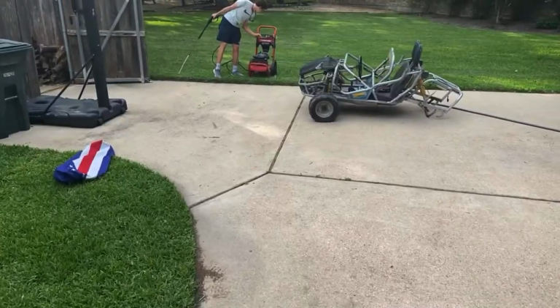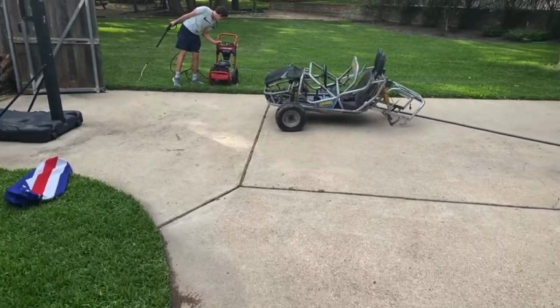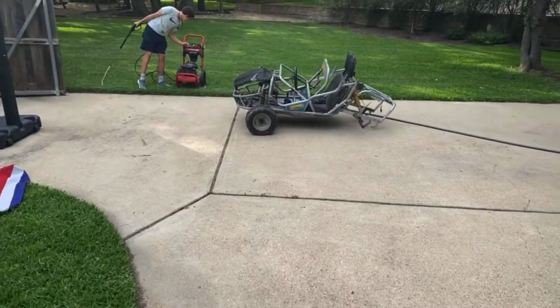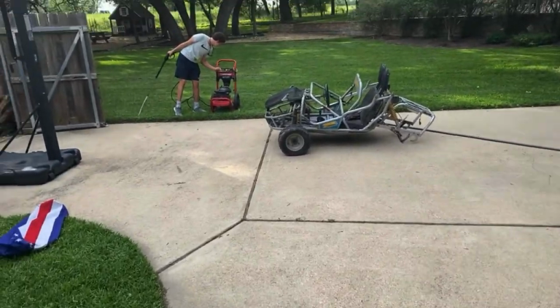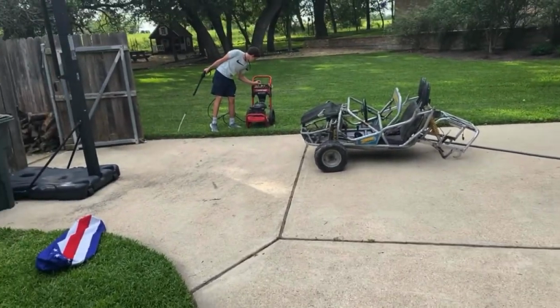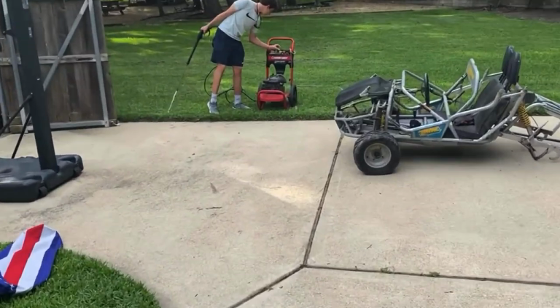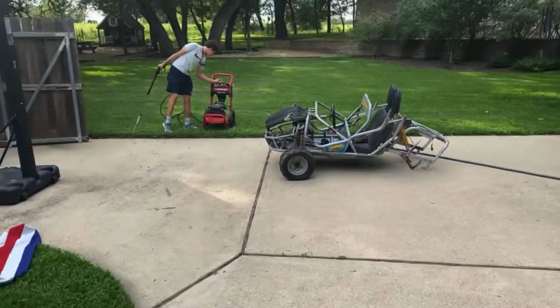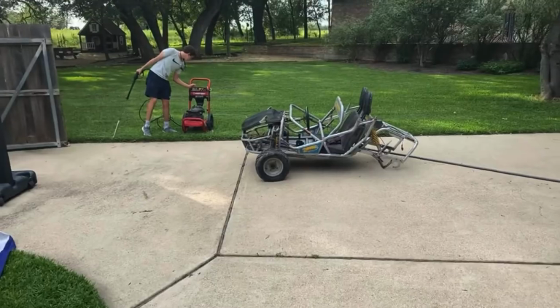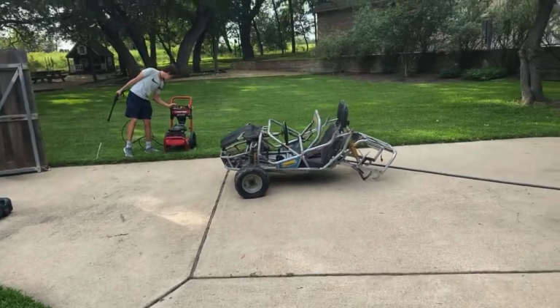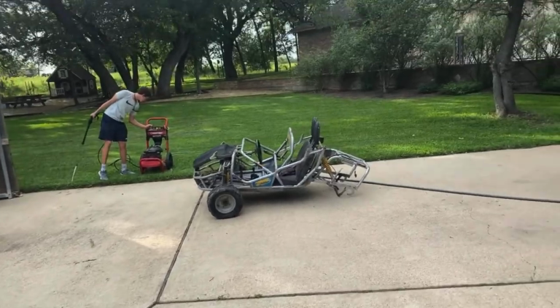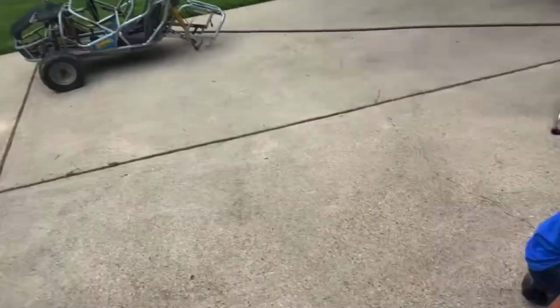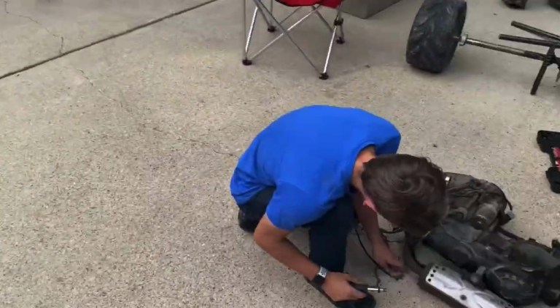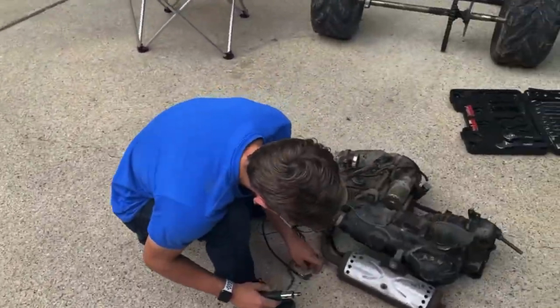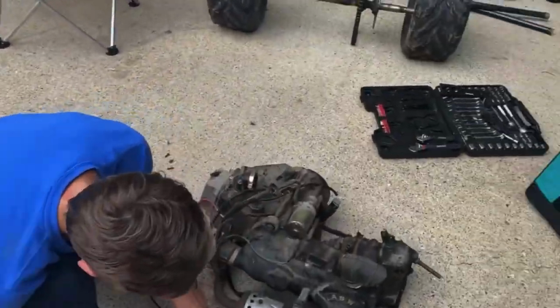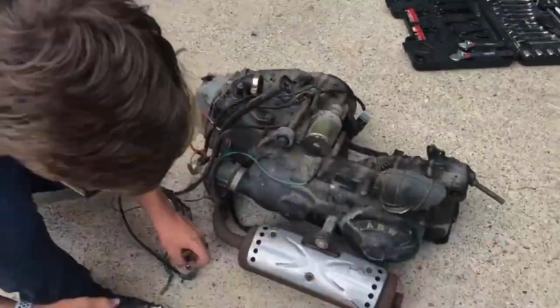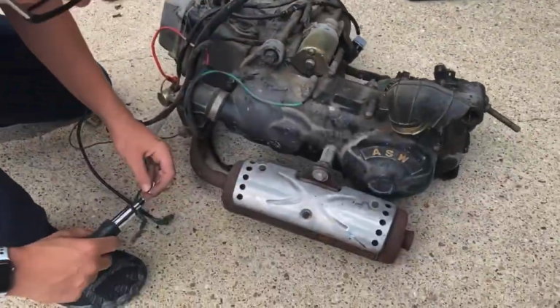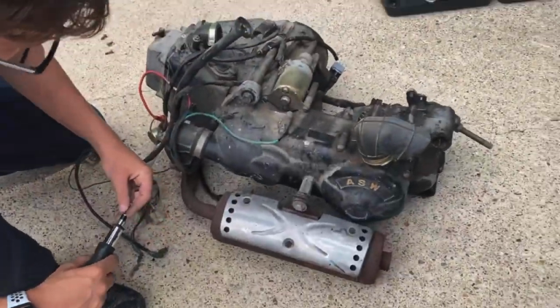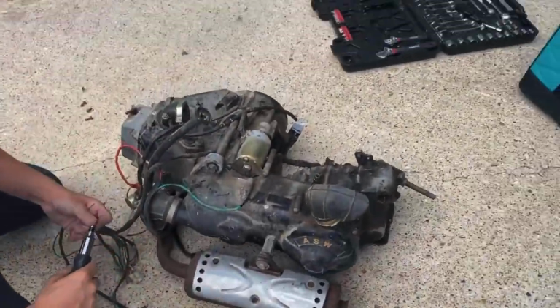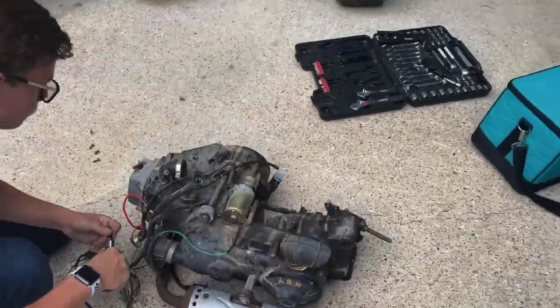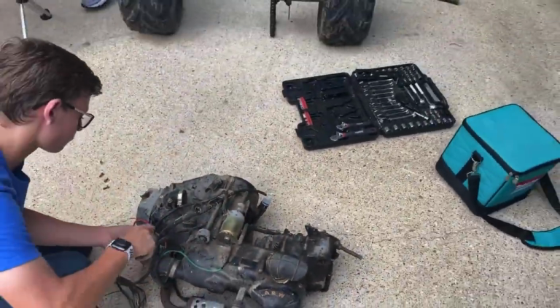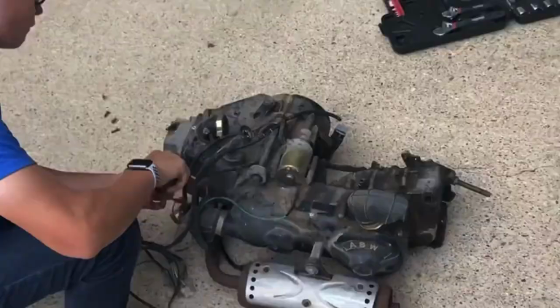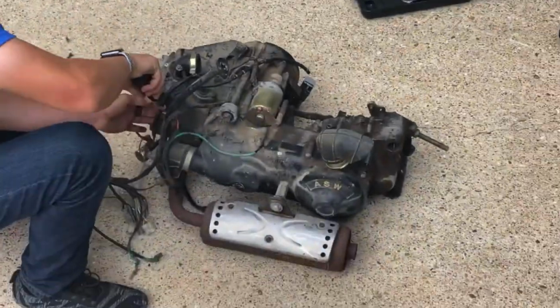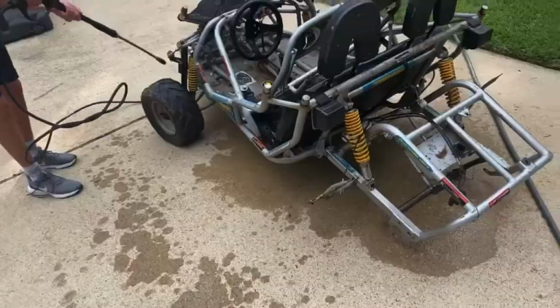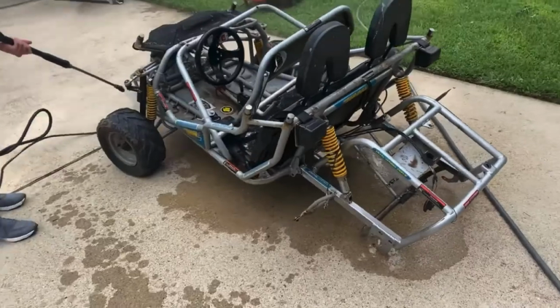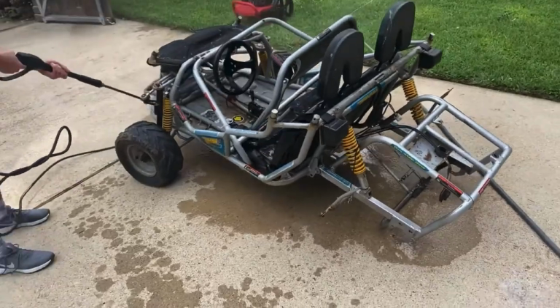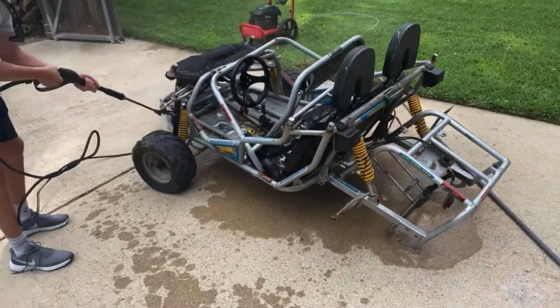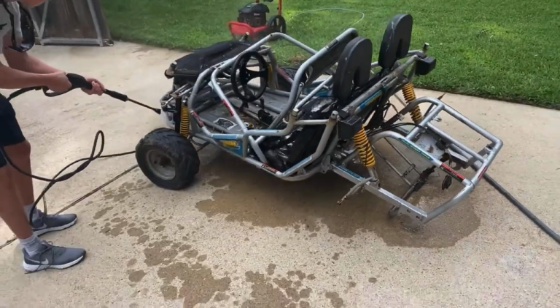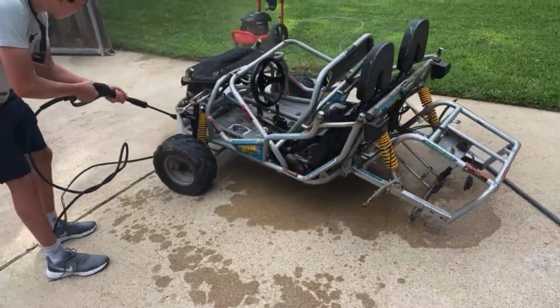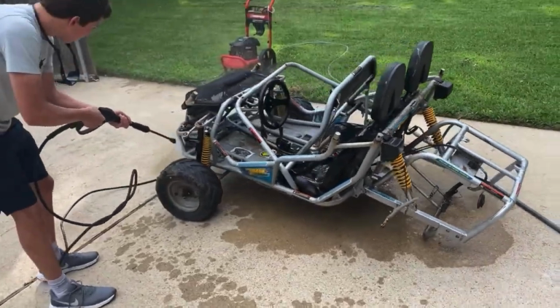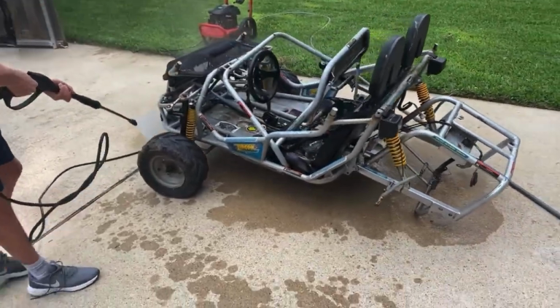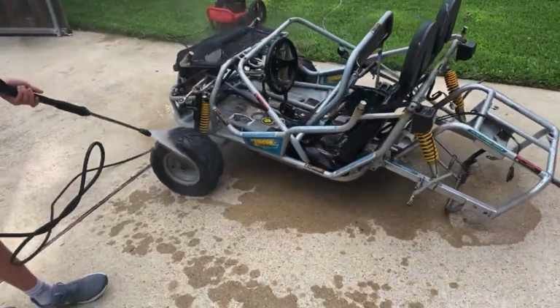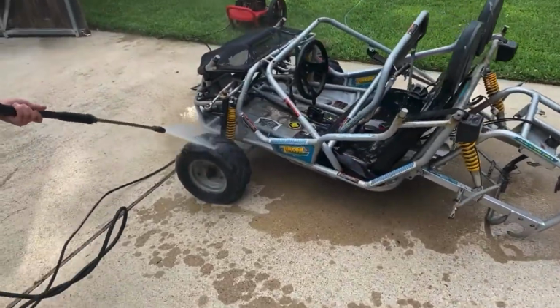The cart is at Hayden's house now. We got a water pressure washer going to clean her off, and now we're gonna go mess with the engine some more and see what's going on. Oh yeah, she's looking nicer already — I like it.